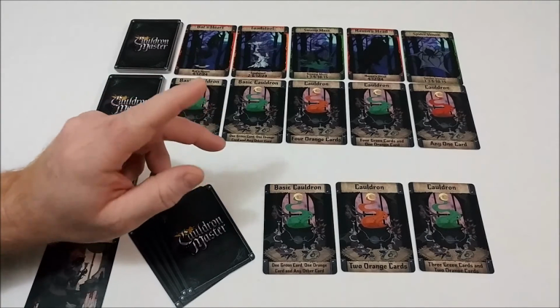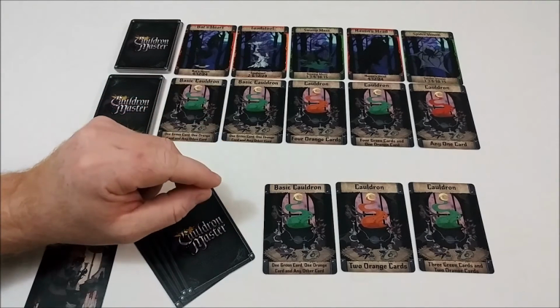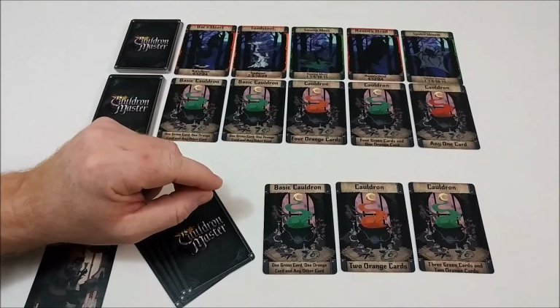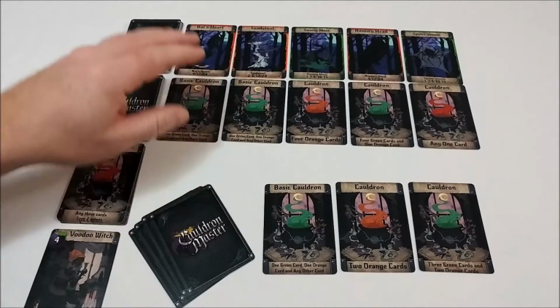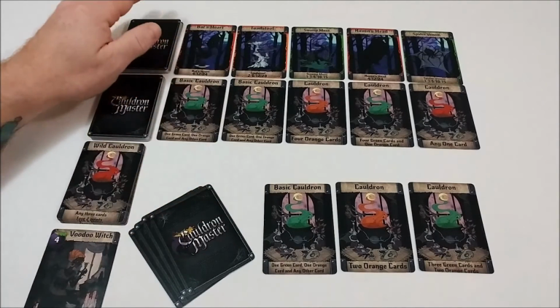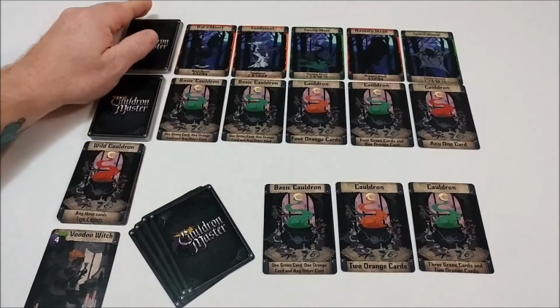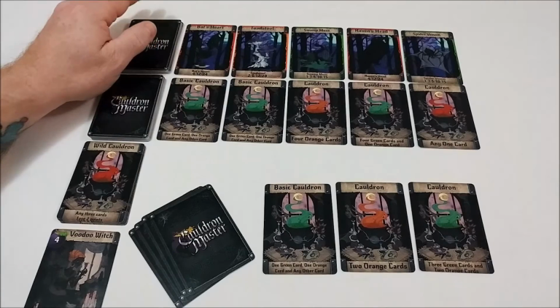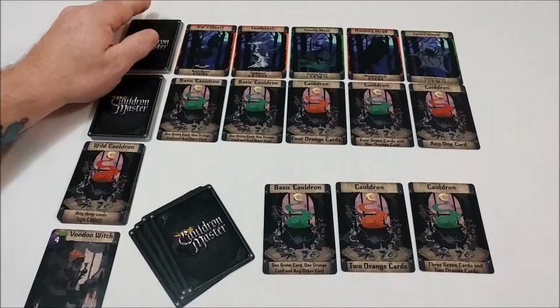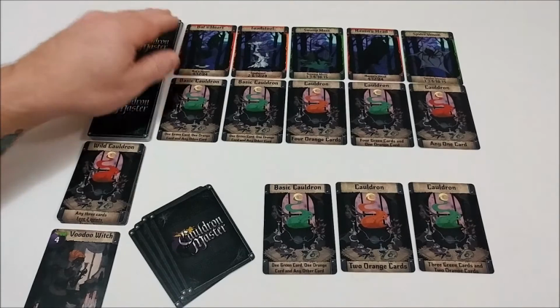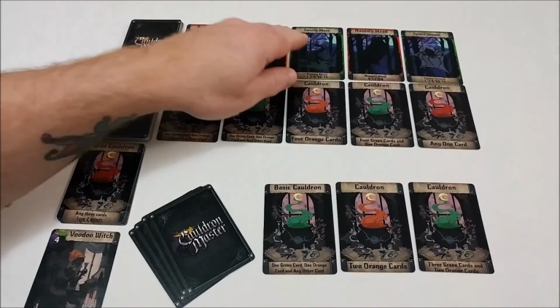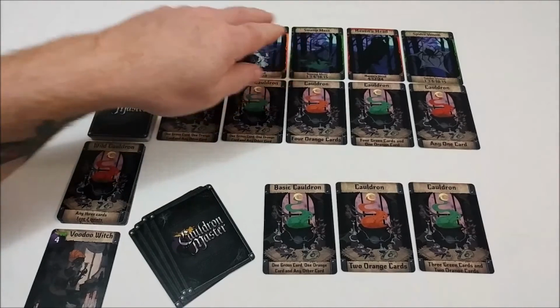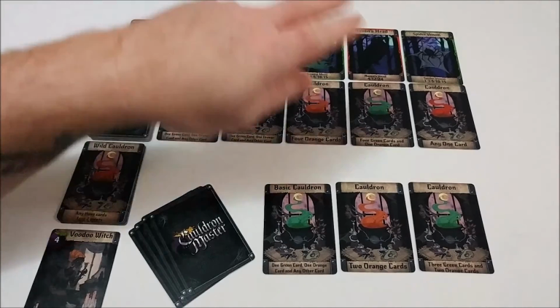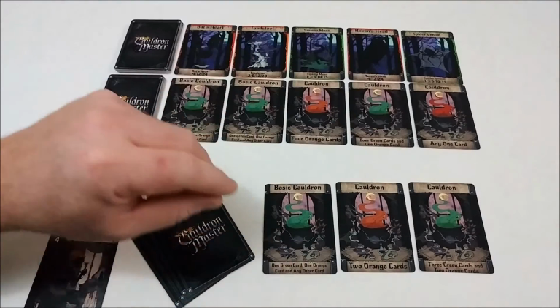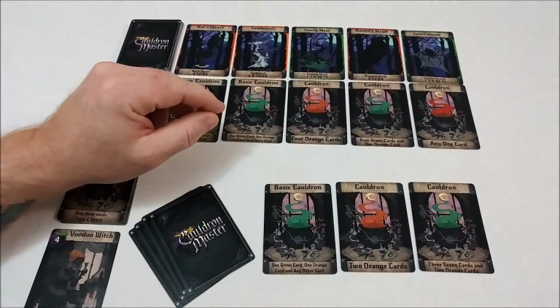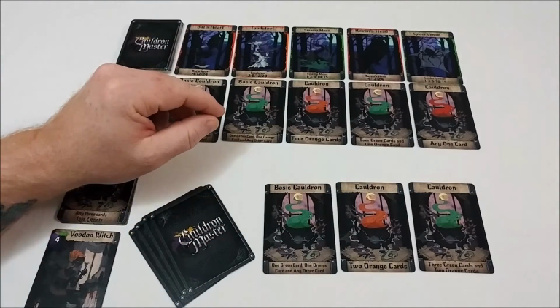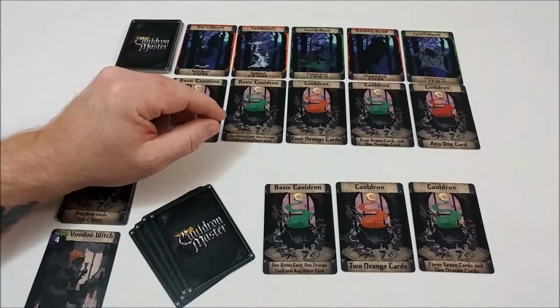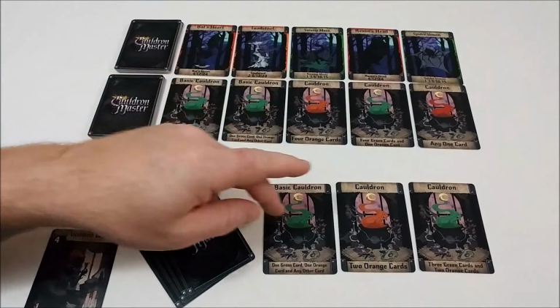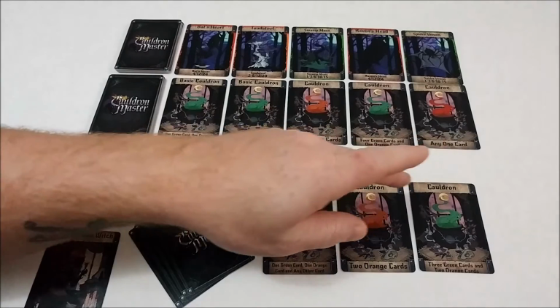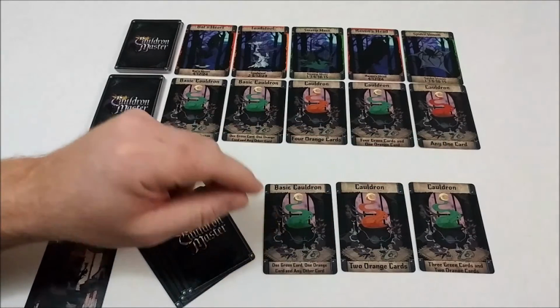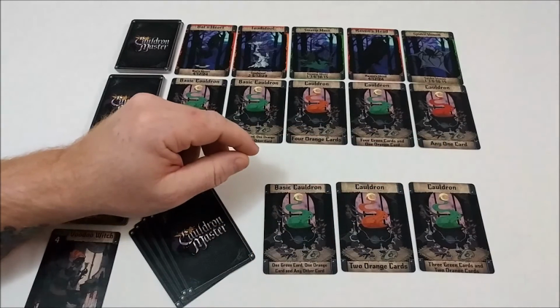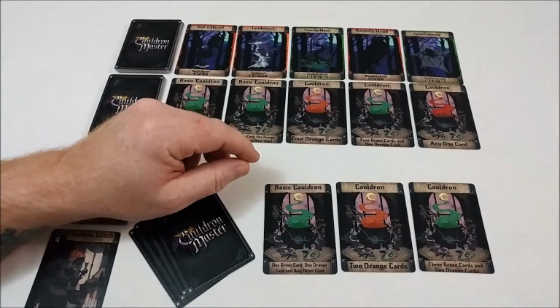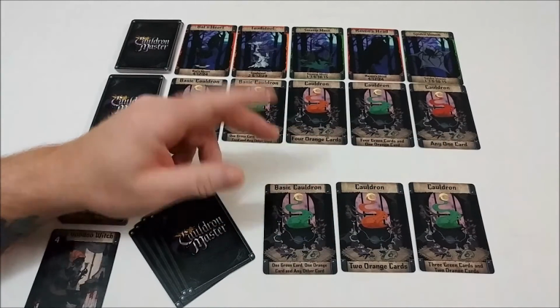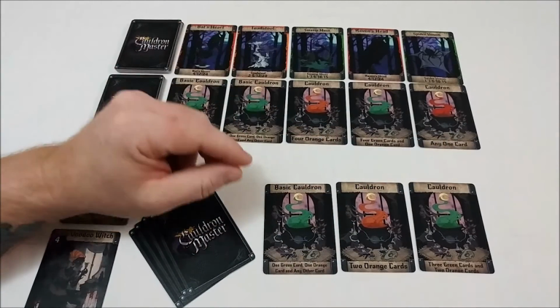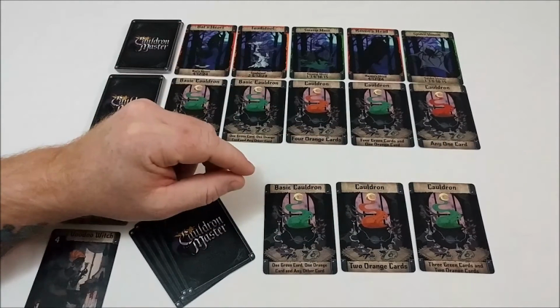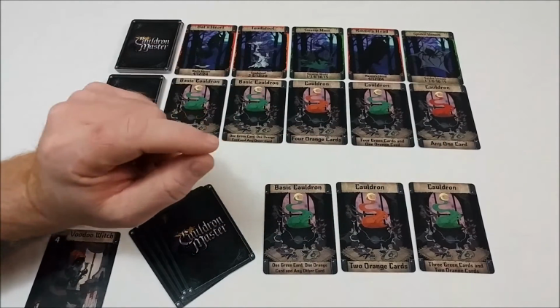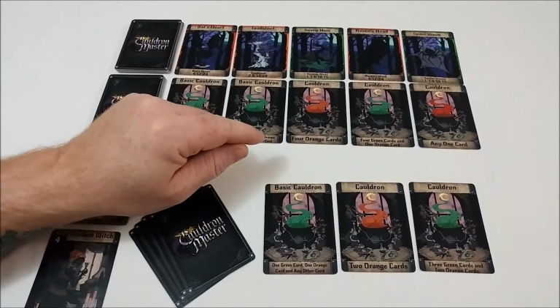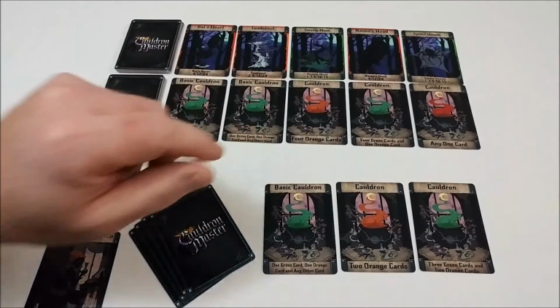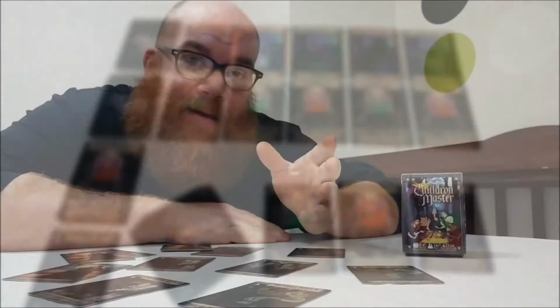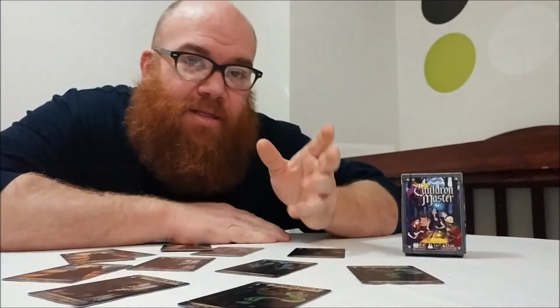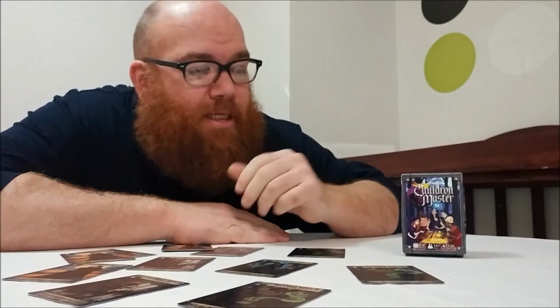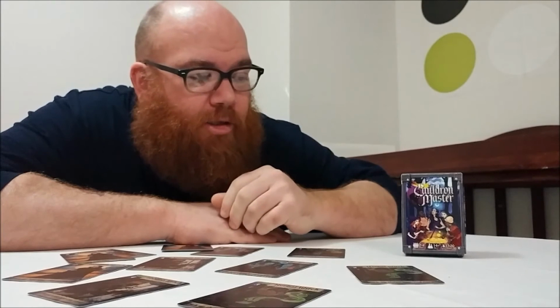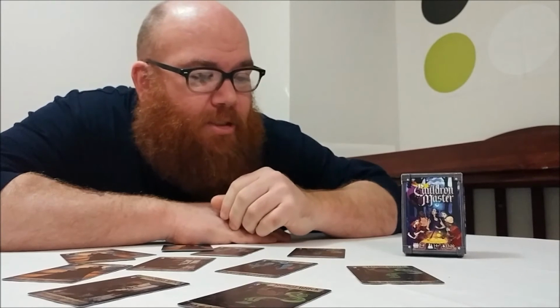Game end is triggered when the last card from the ingredient deck is placed and you finish the round. Count up the points from your cauldrons — the player with the most points will win. And that, my friends, is Cauldron Master.